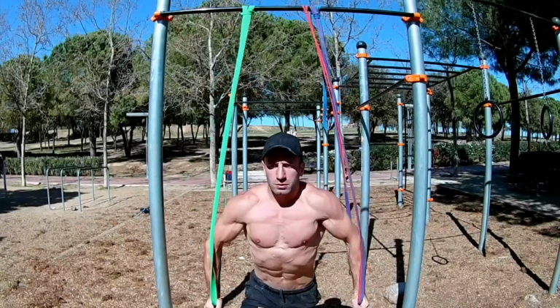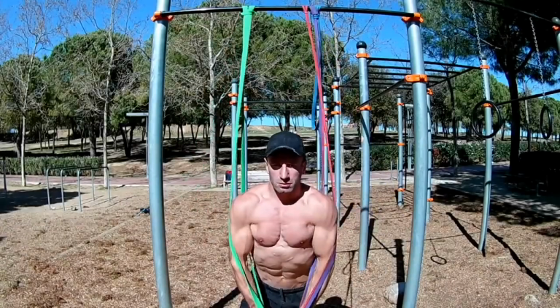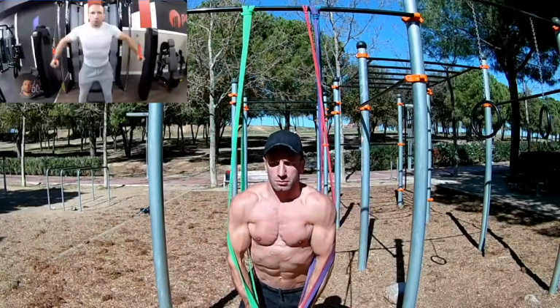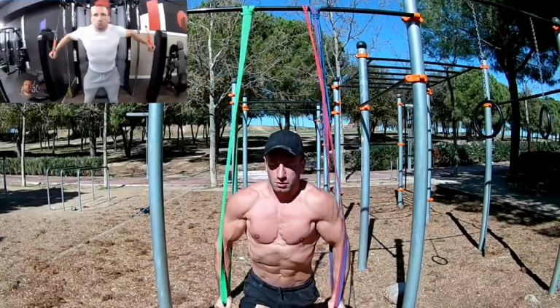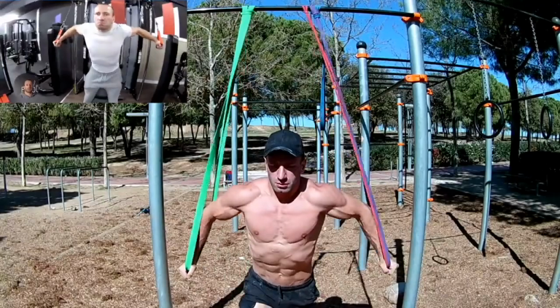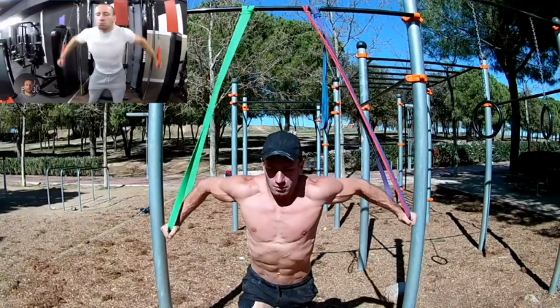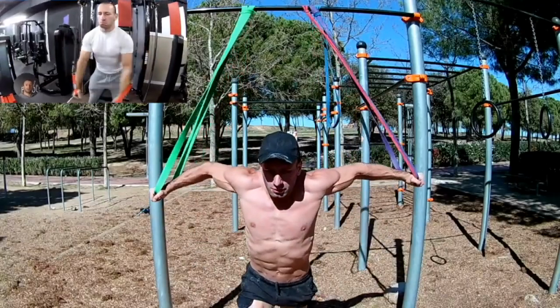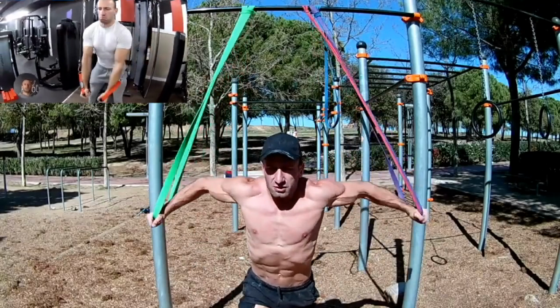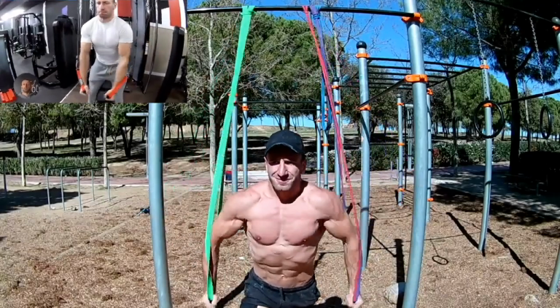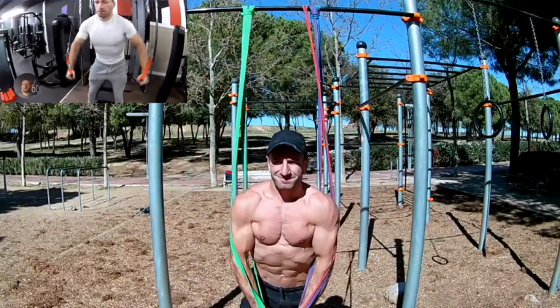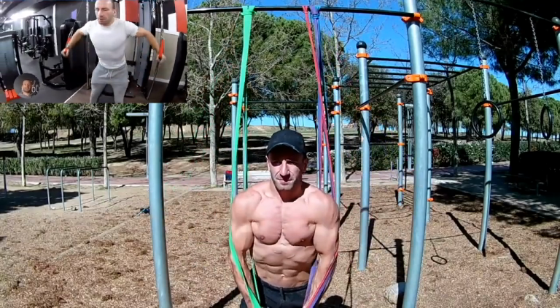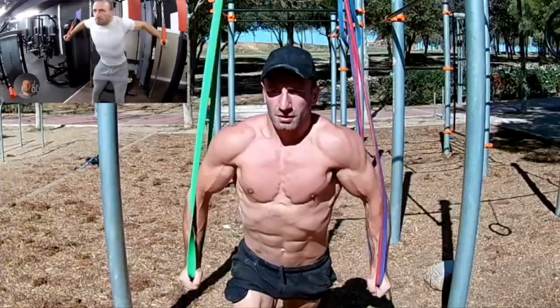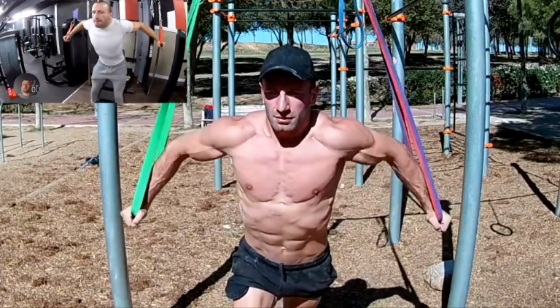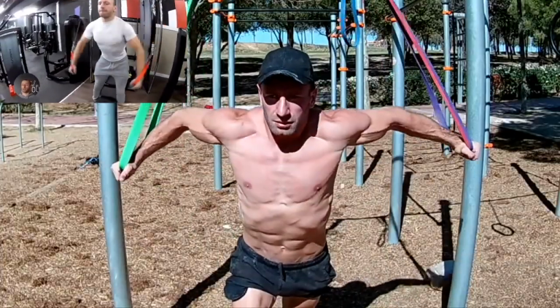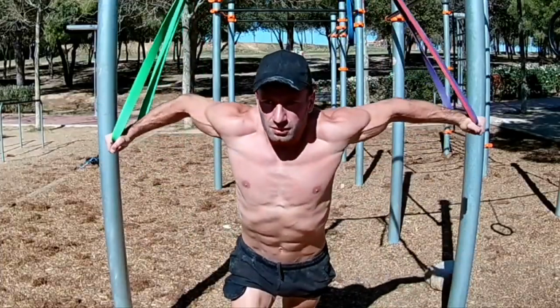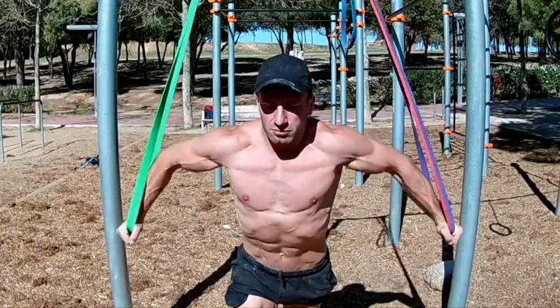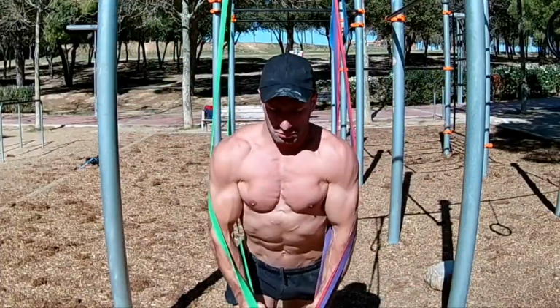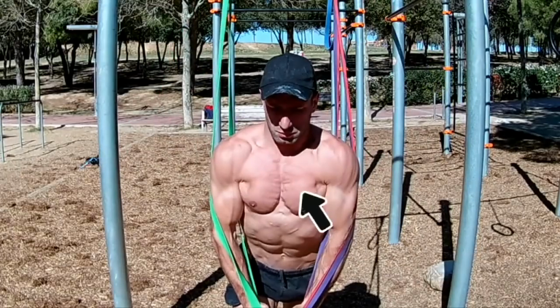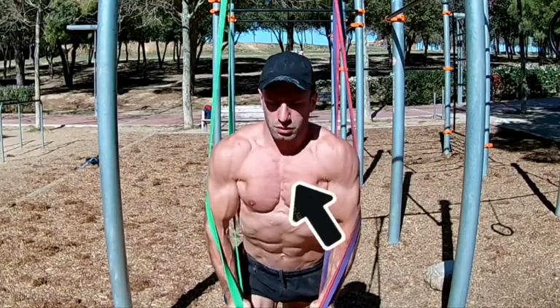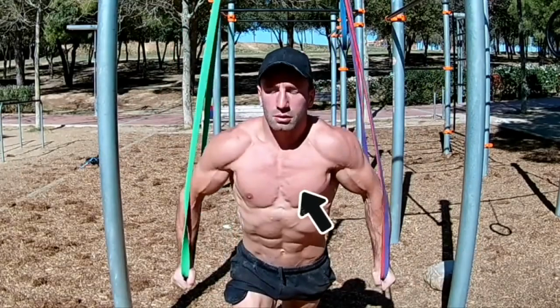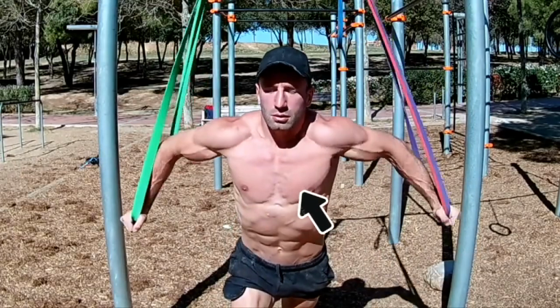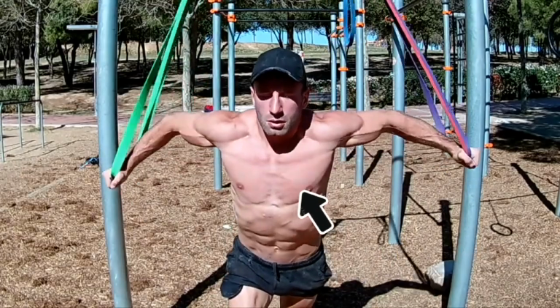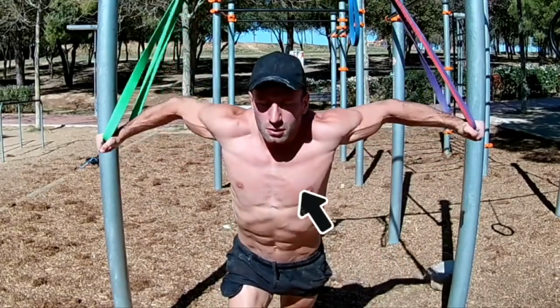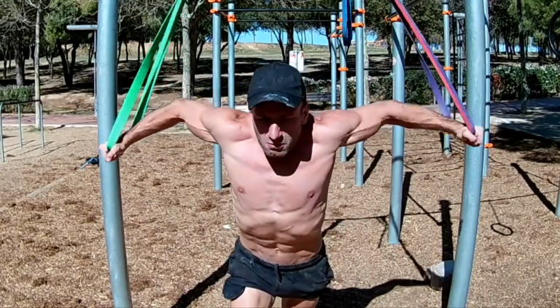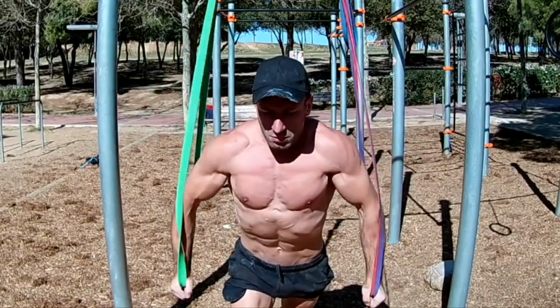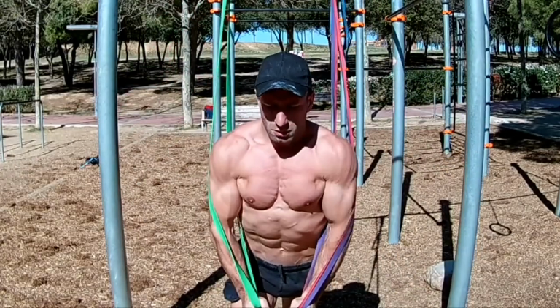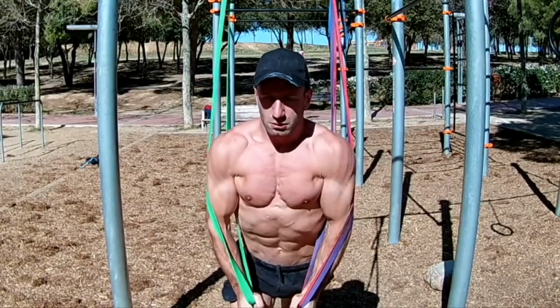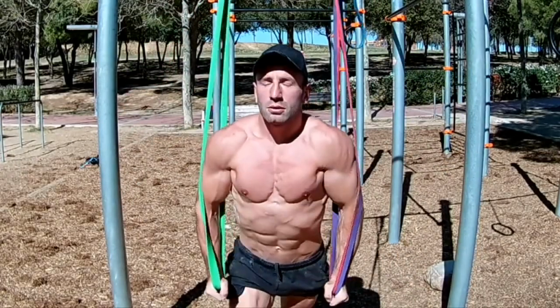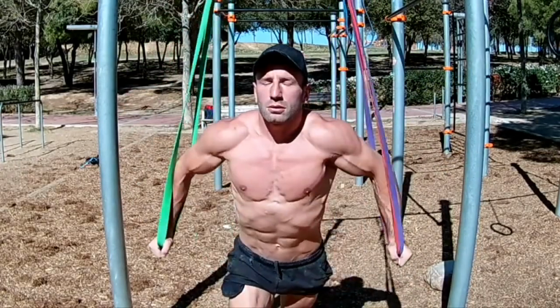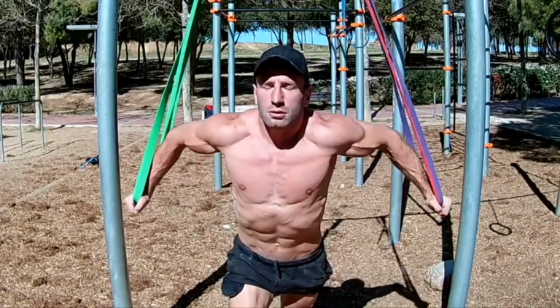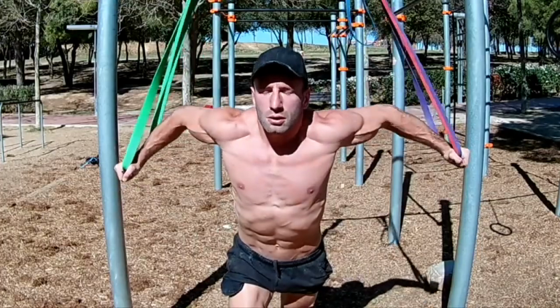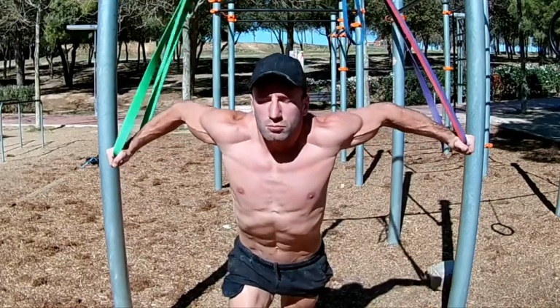For the second exercise, you need to find a high anchor point where you can tie the rubber bands and perform the movement from top to bottom, focusing on the lower part of the pectoral. As before, we have to slightly bend our elbows to avoid injuries.